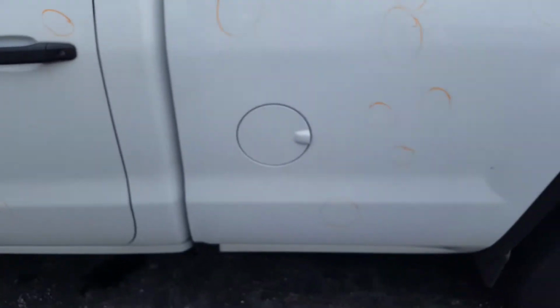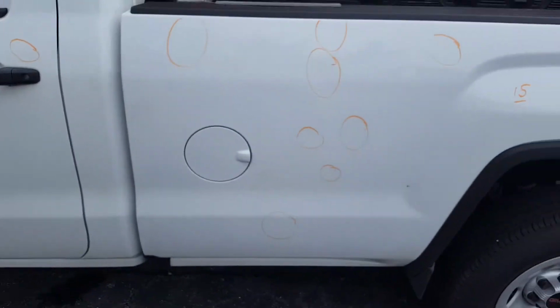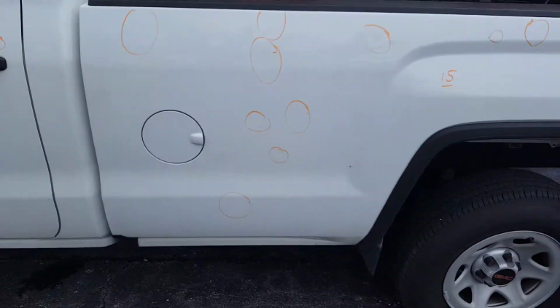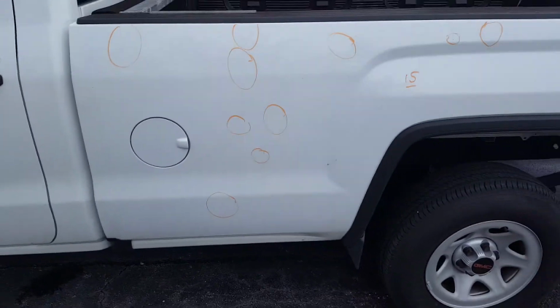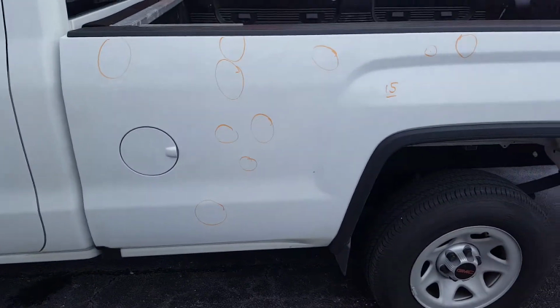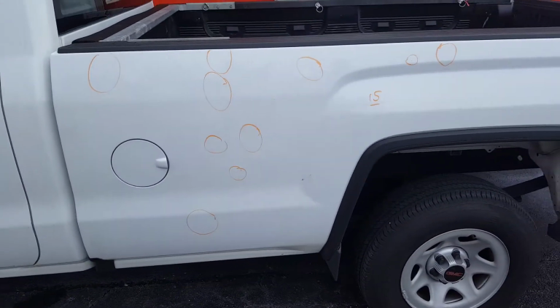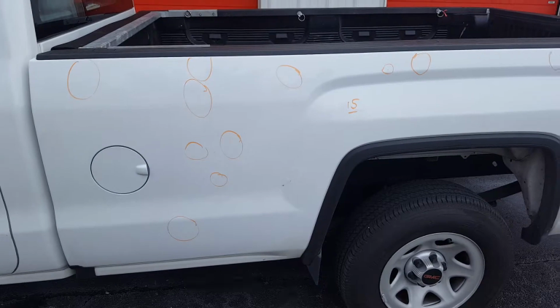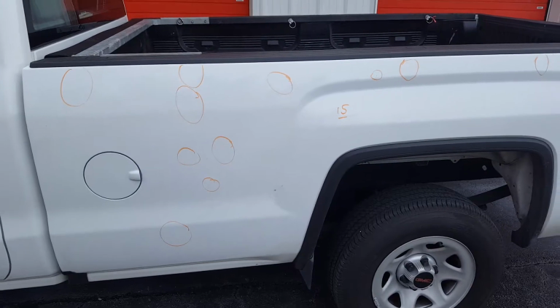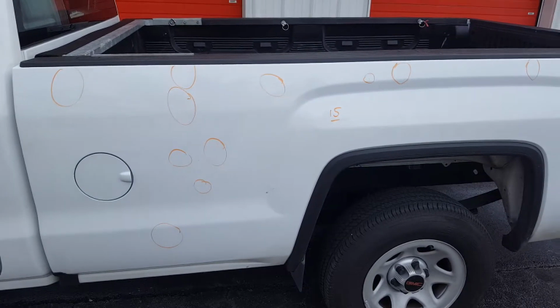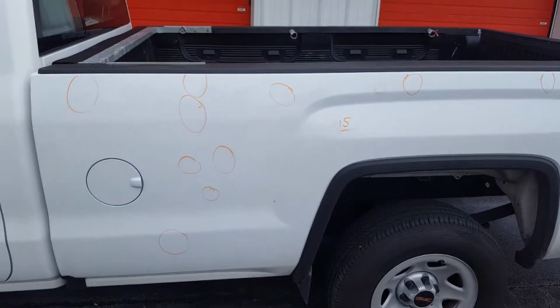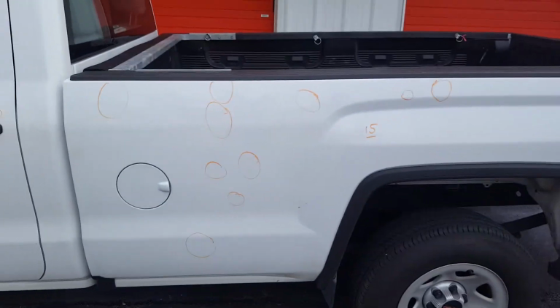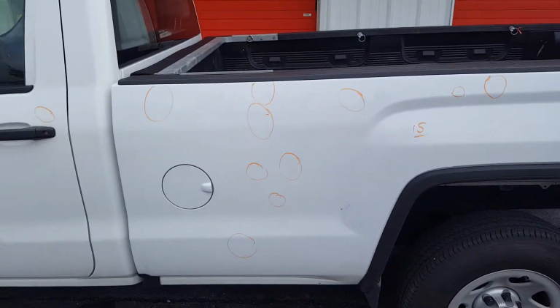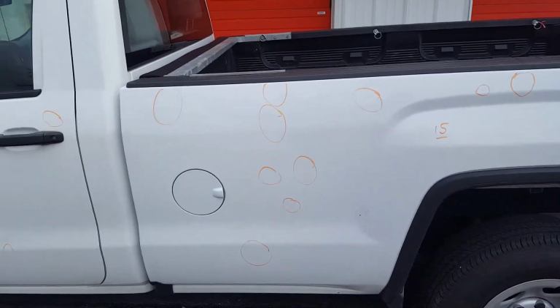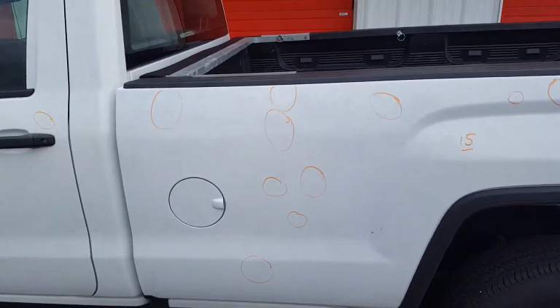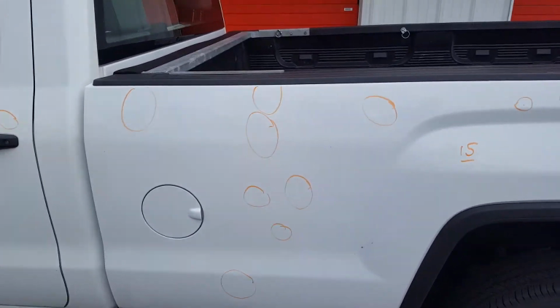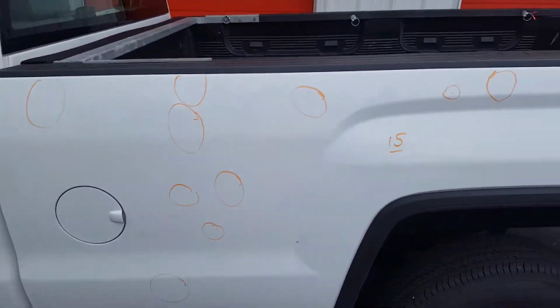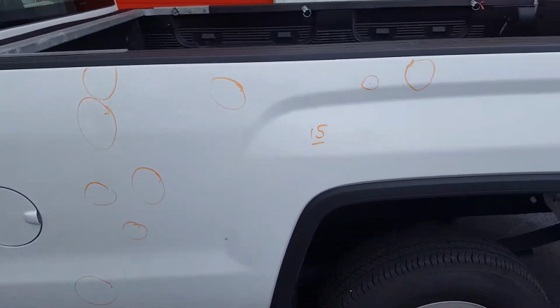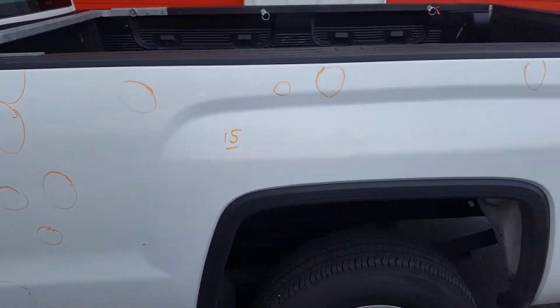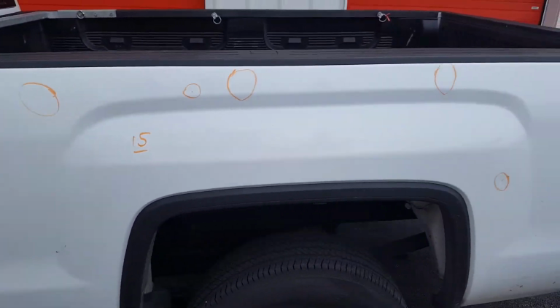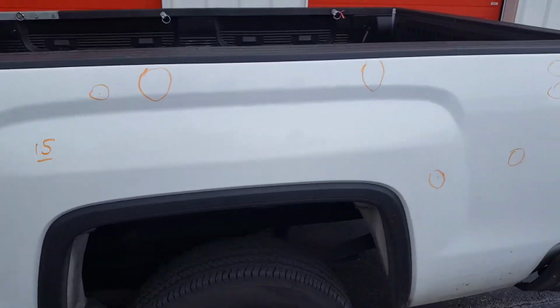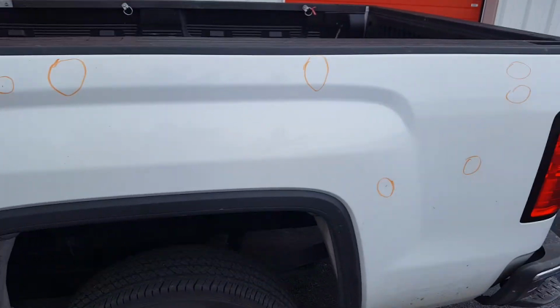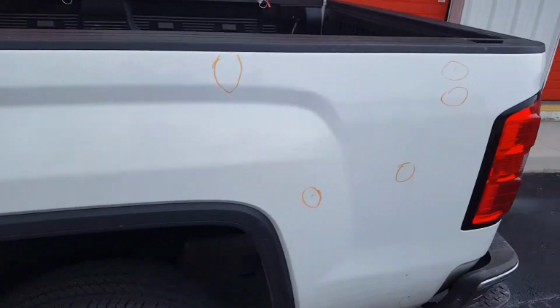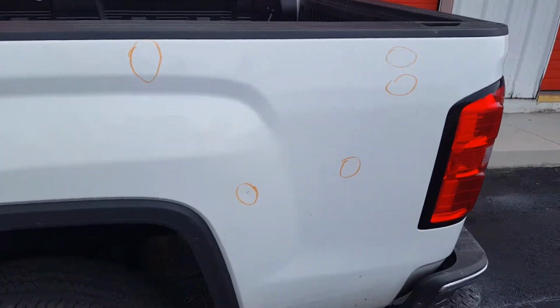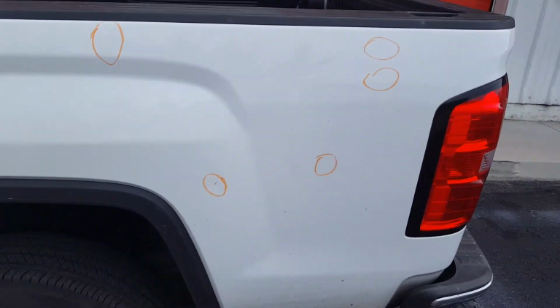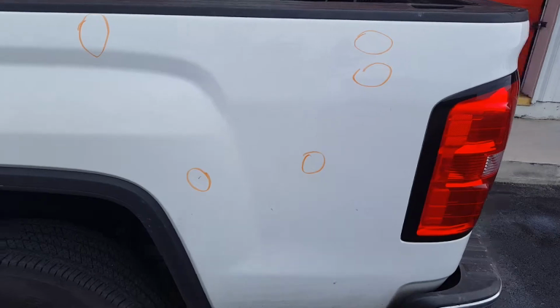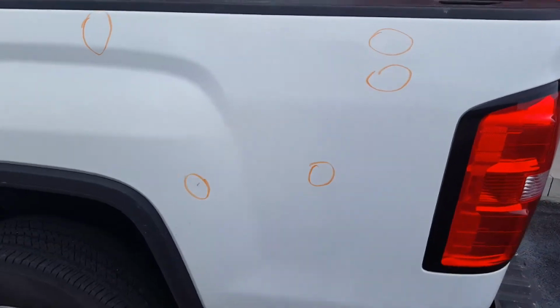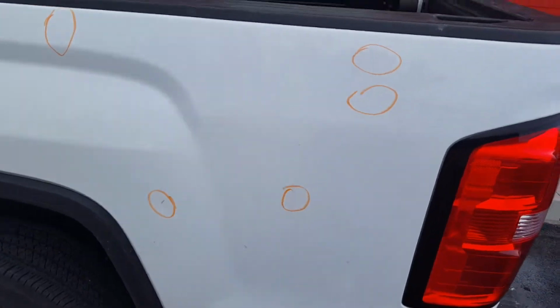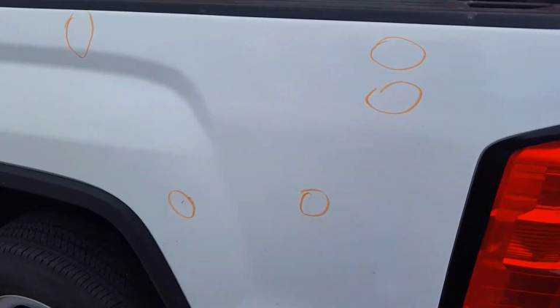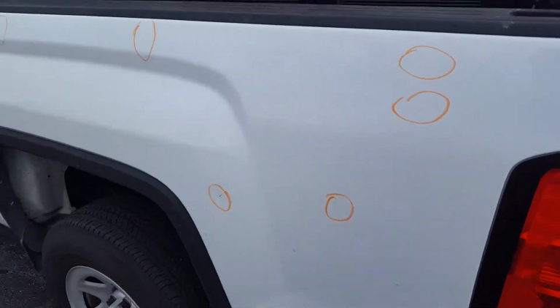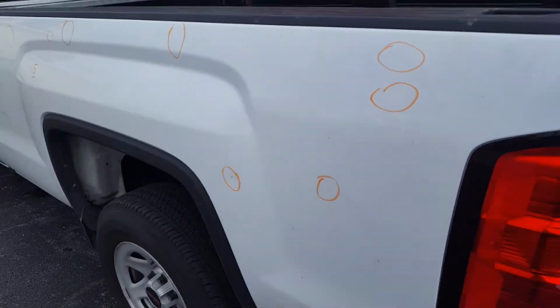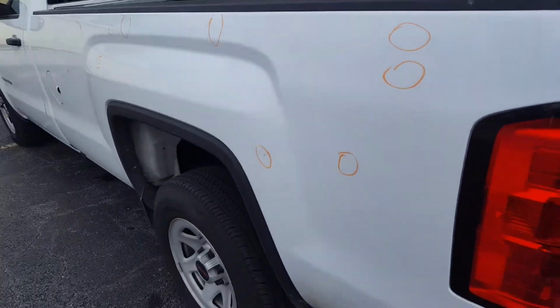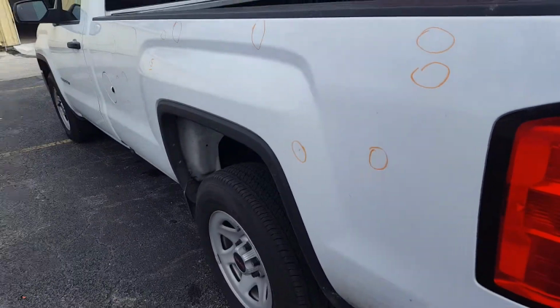On the left bedside there's a total of 15 dents spread throughout. Nothing on any body lines.